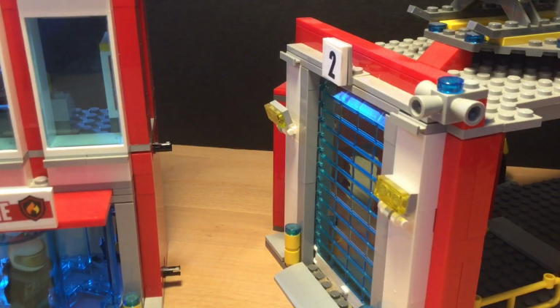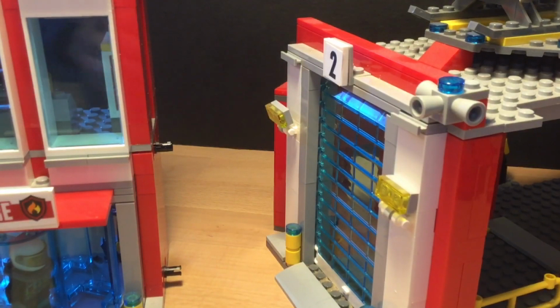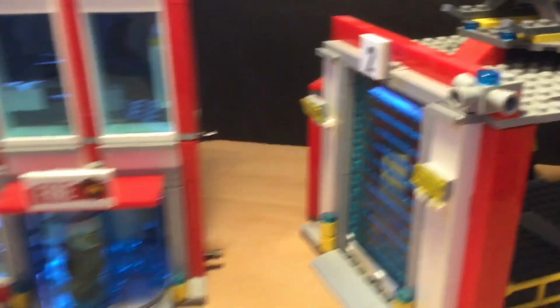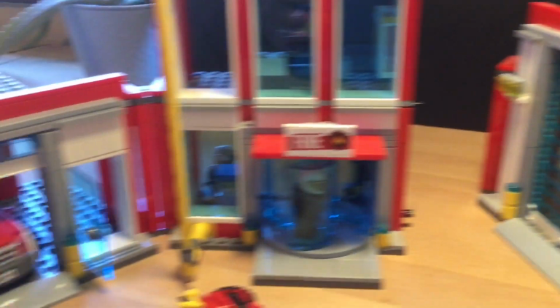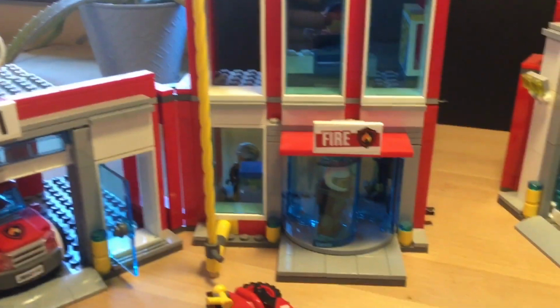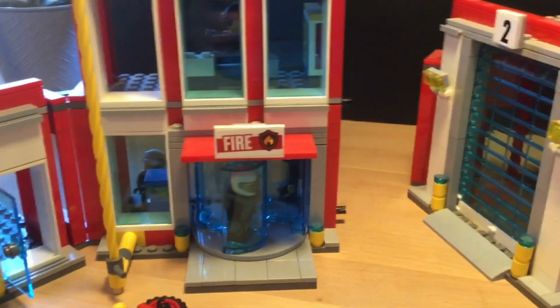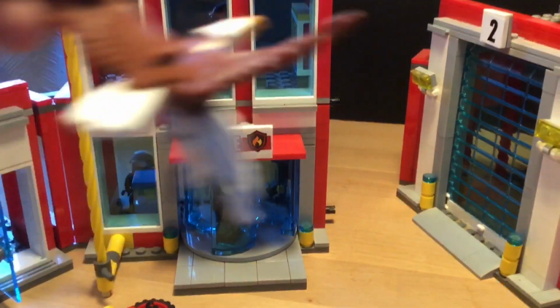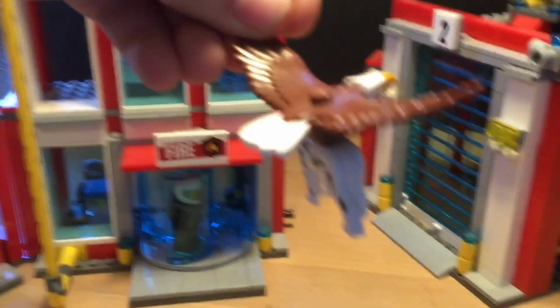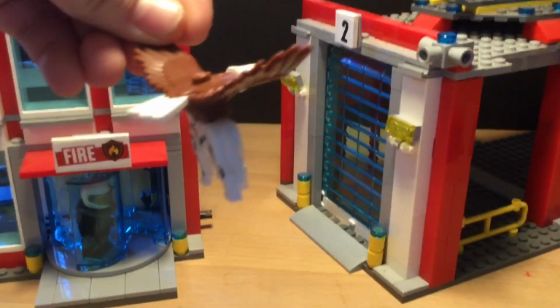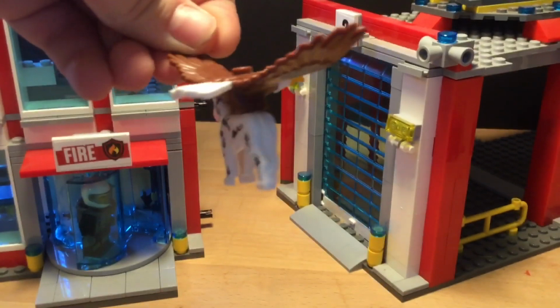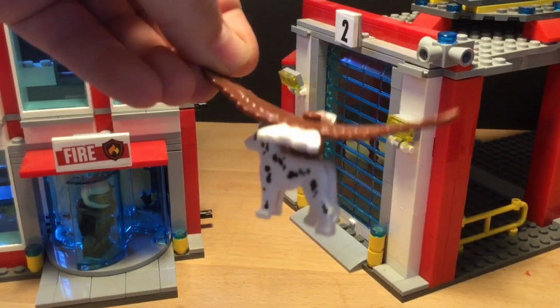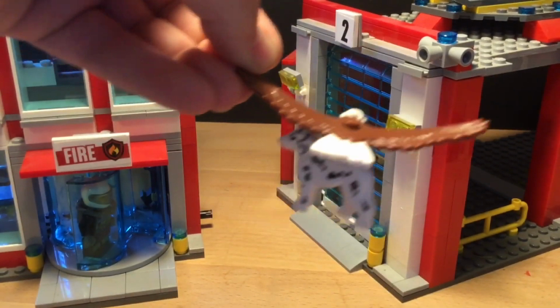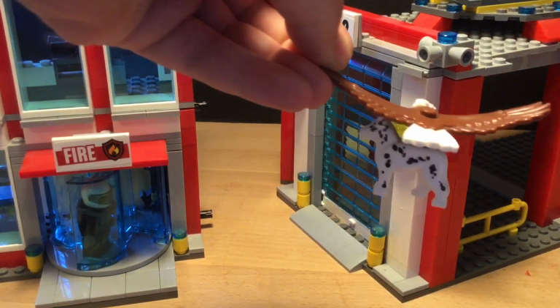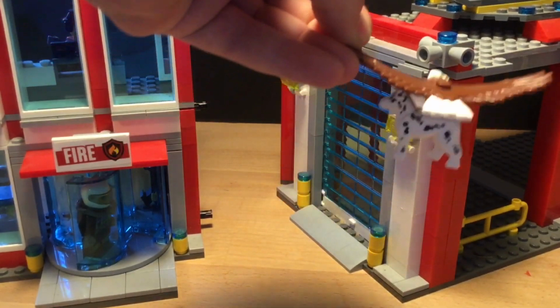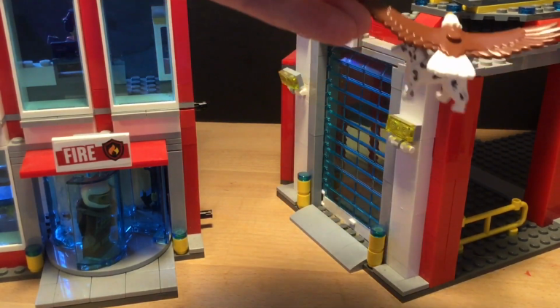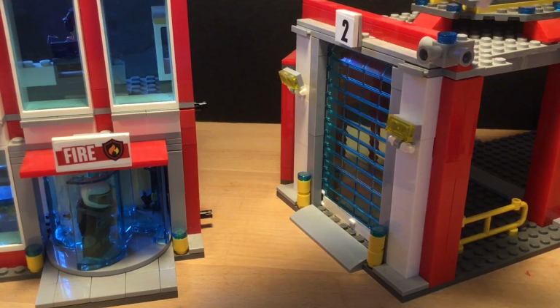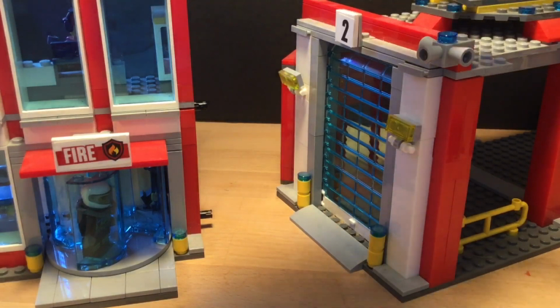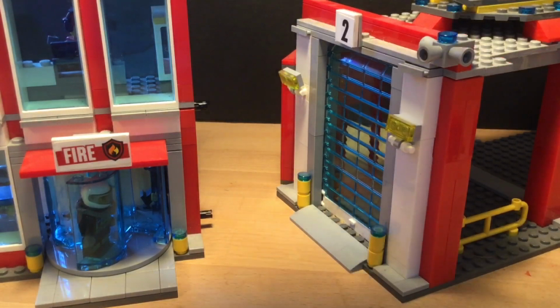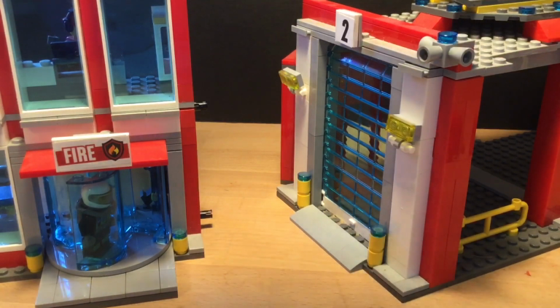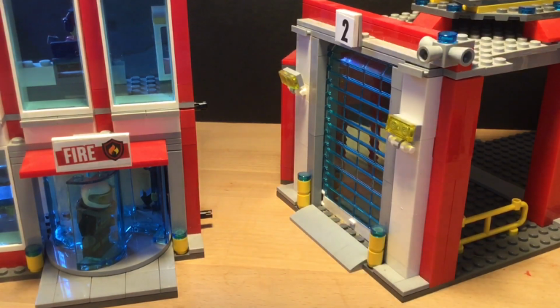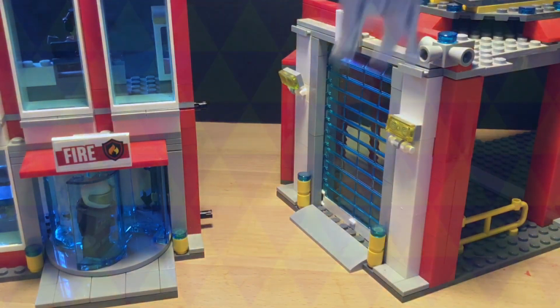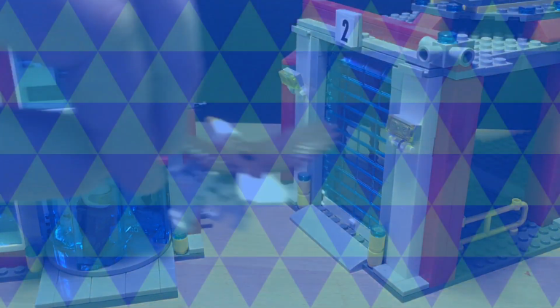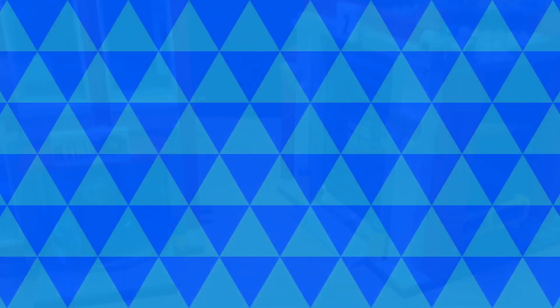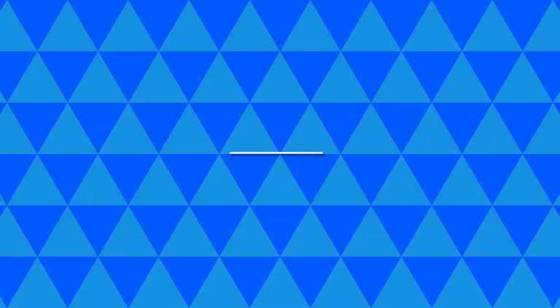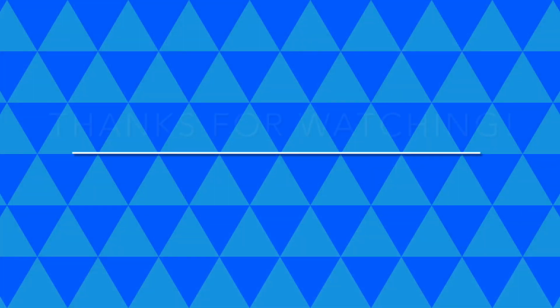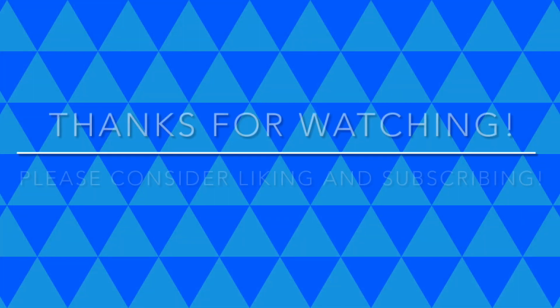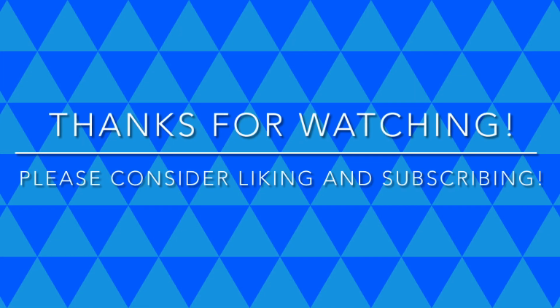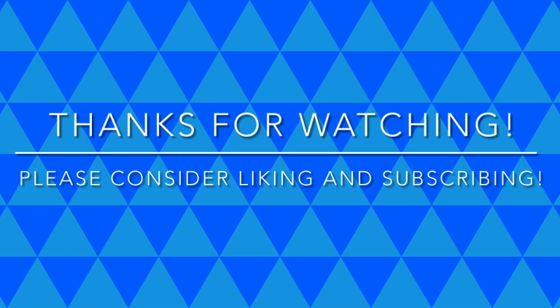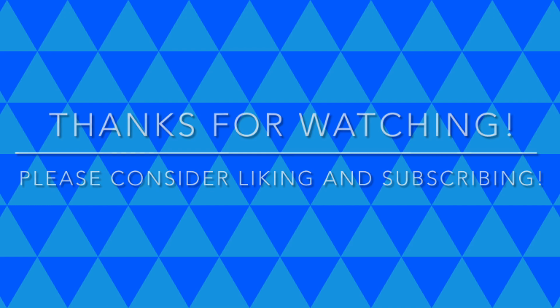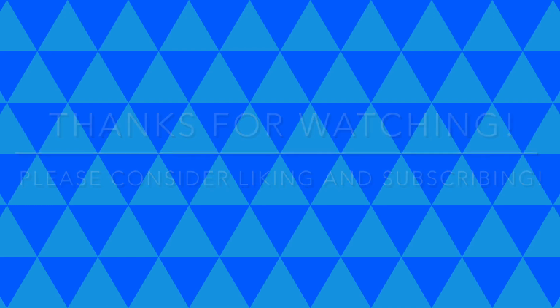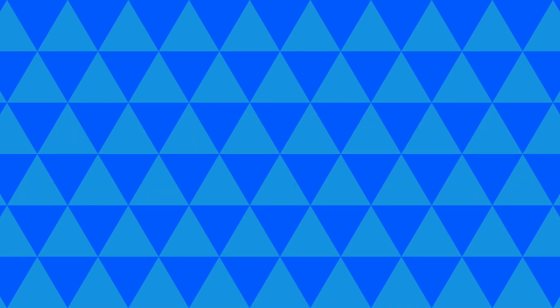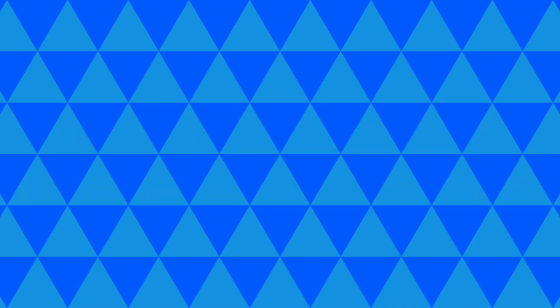So yeah, this is it for the LEGO Fire Station. I hope you enjoyed the video. Please consider liking and subscribing to the Brick Edge and LT Bricks. Bye!